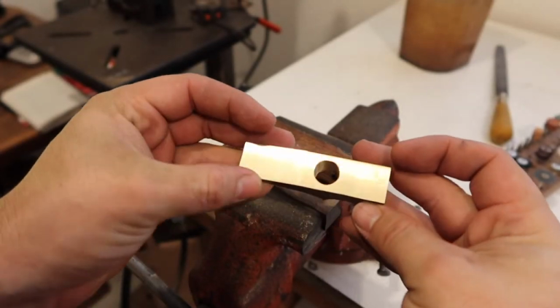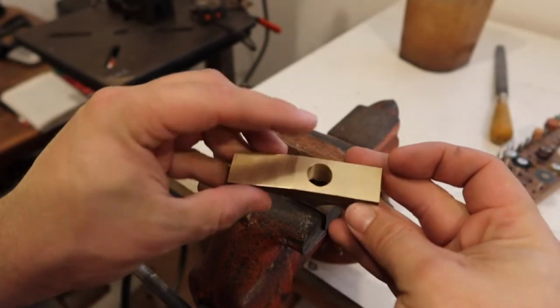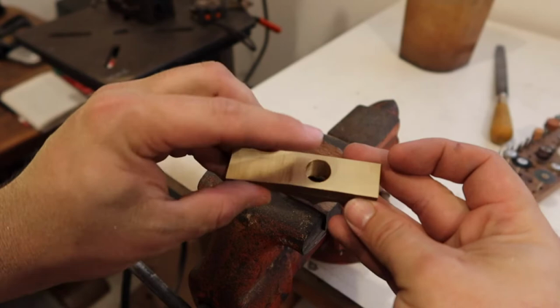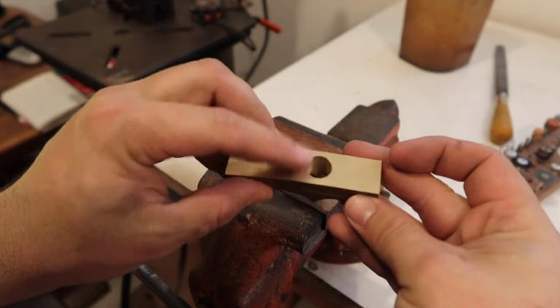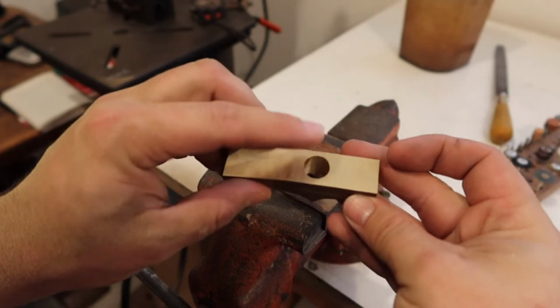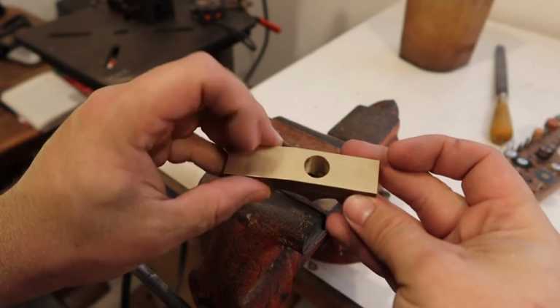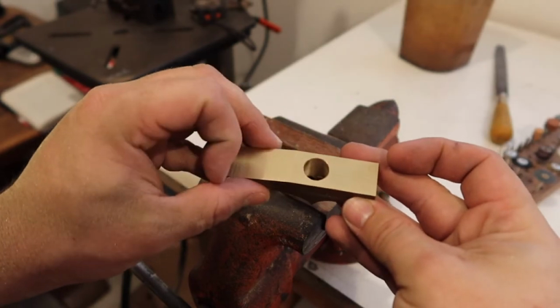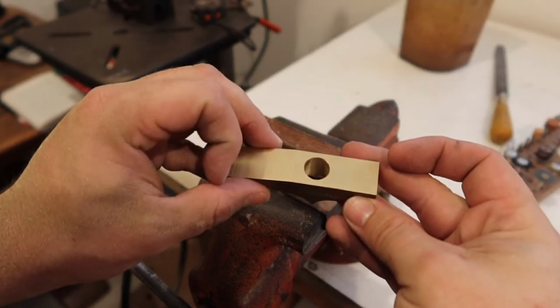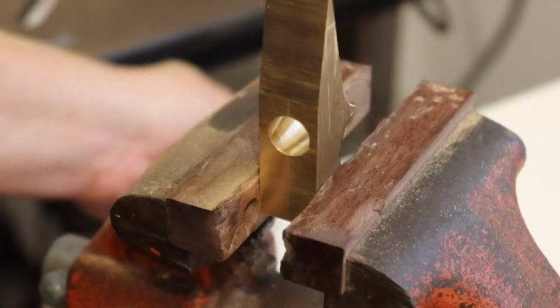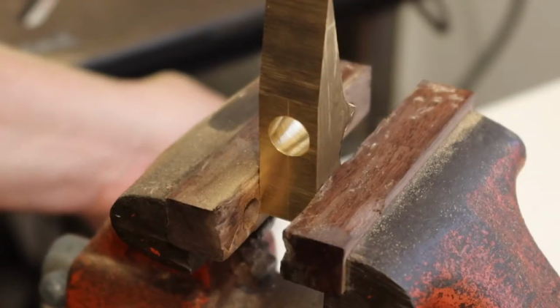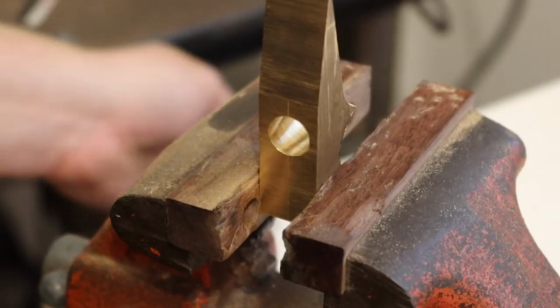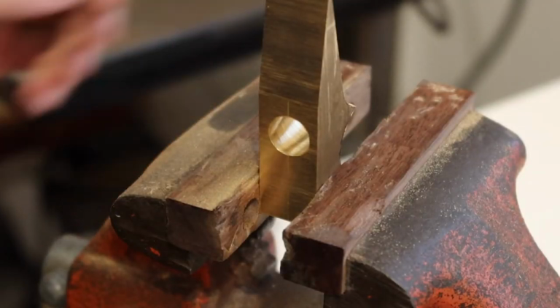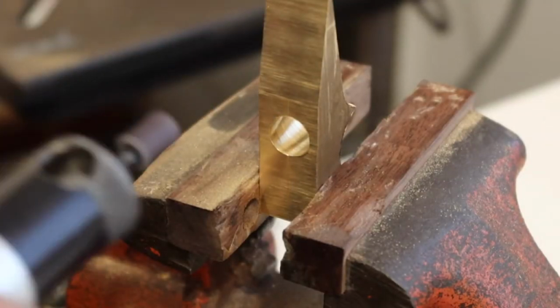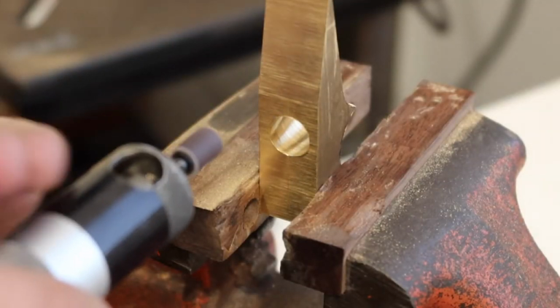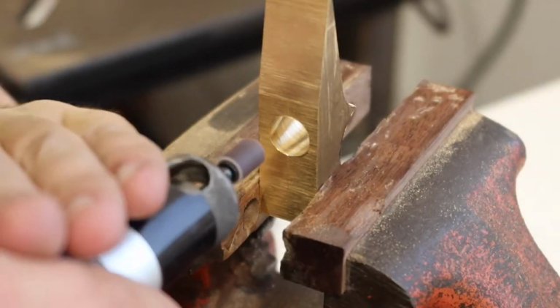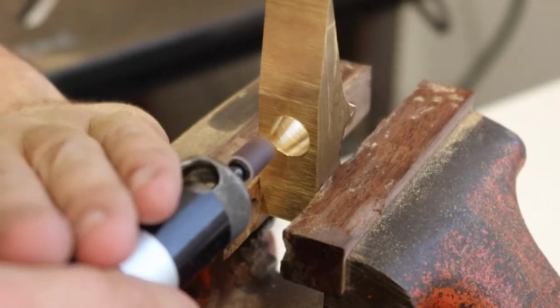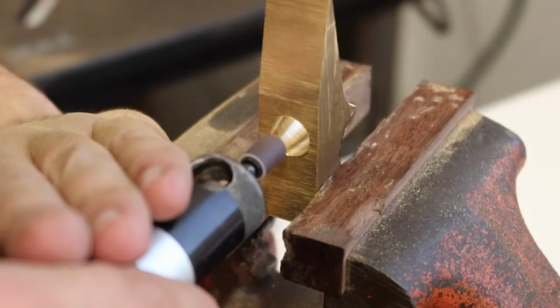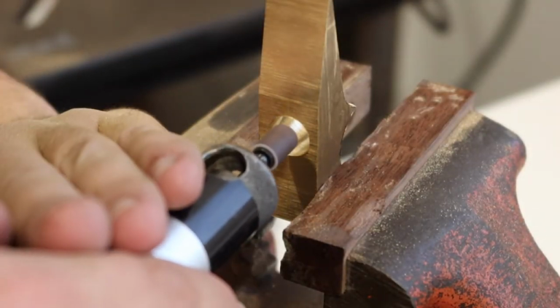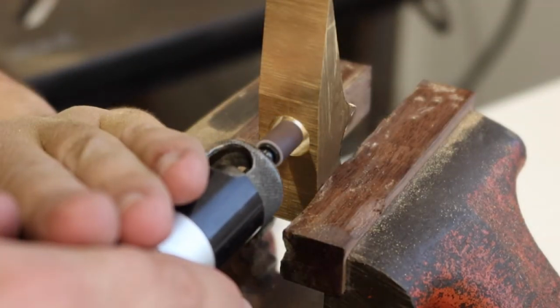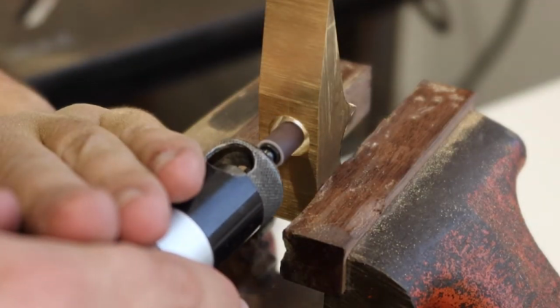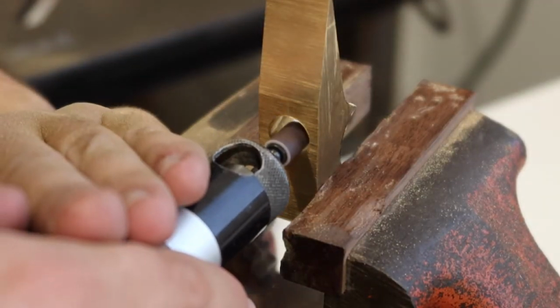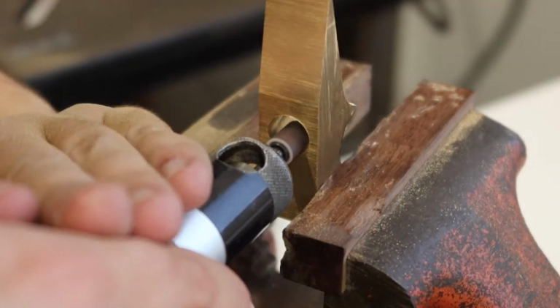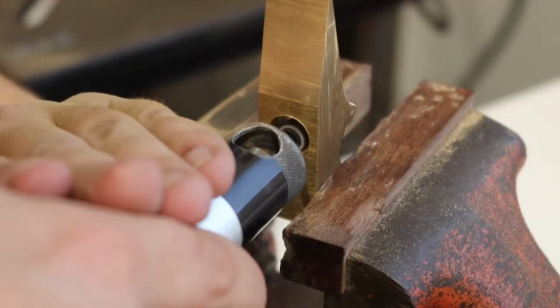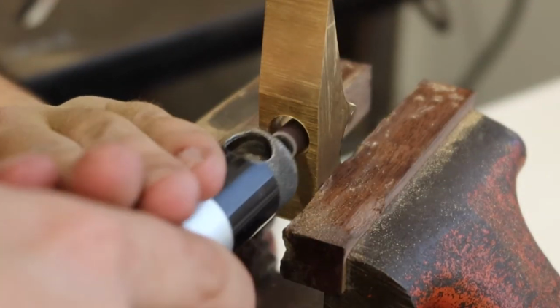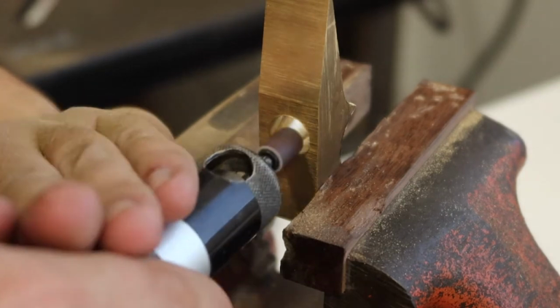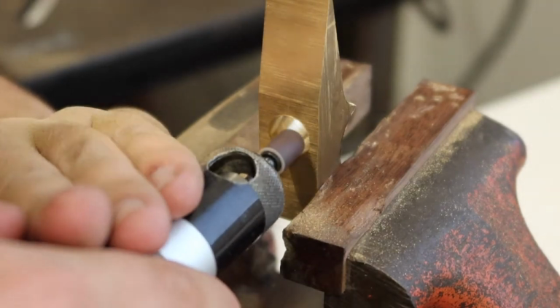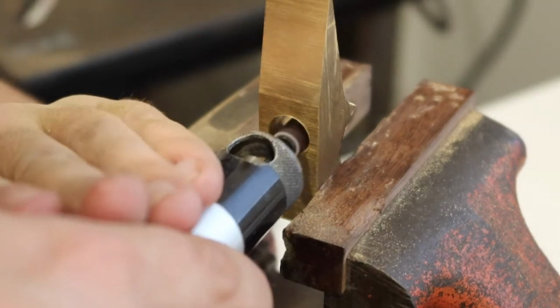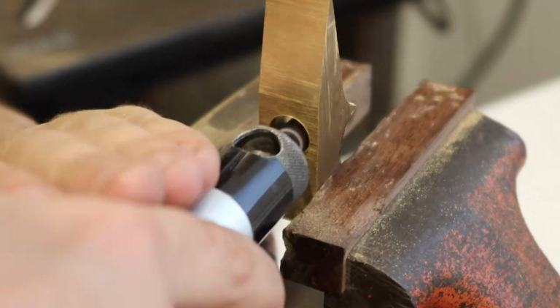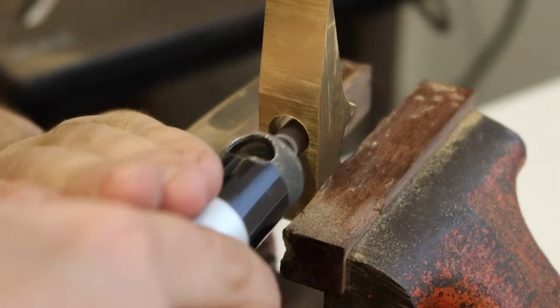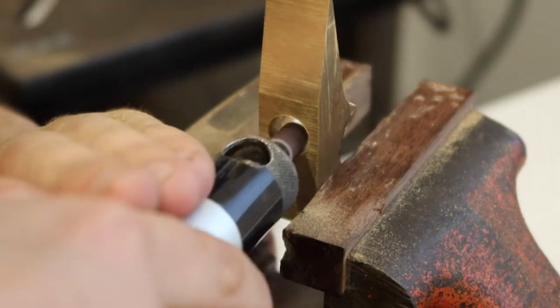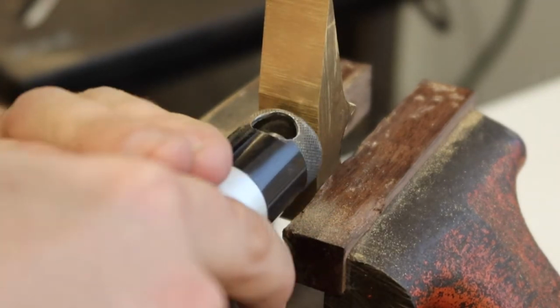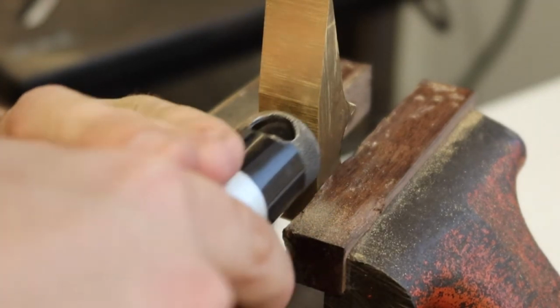Now we can widen out the handle hole. I'm making my hole wider on the top of the hammer so when I drive in my wedge, it will lock the head in place.